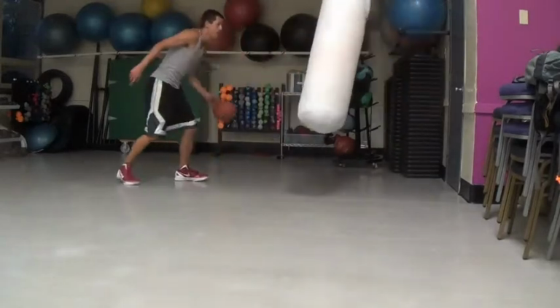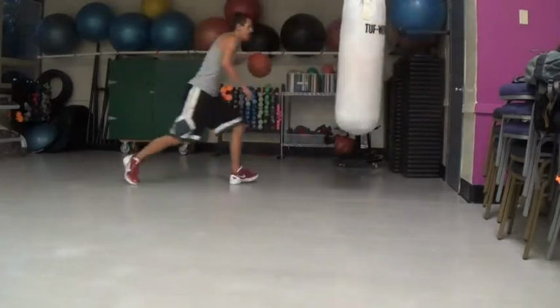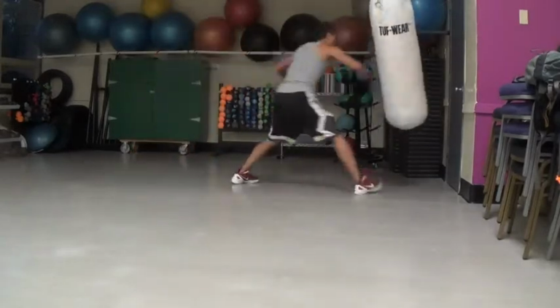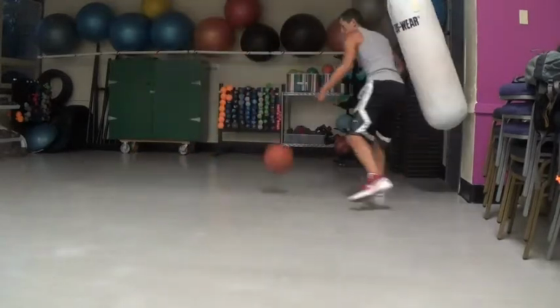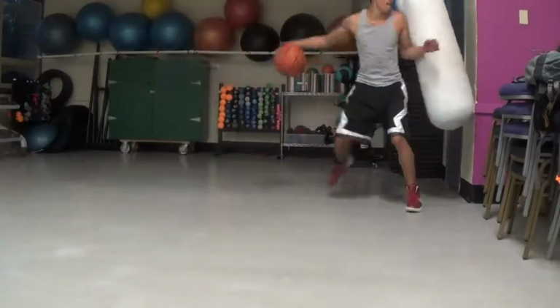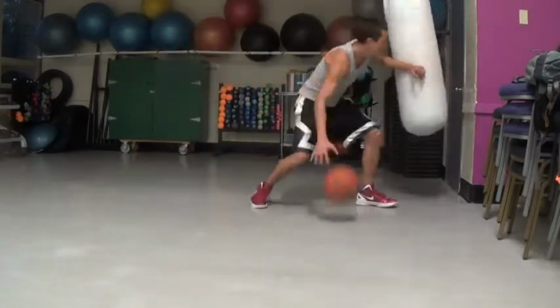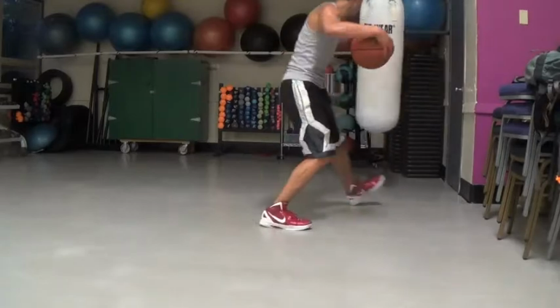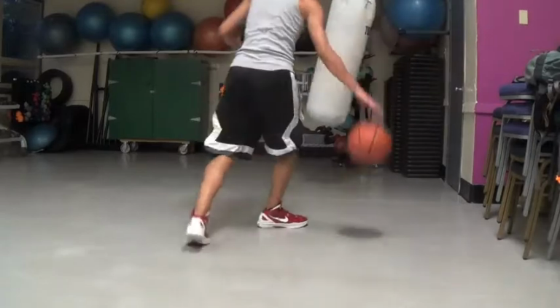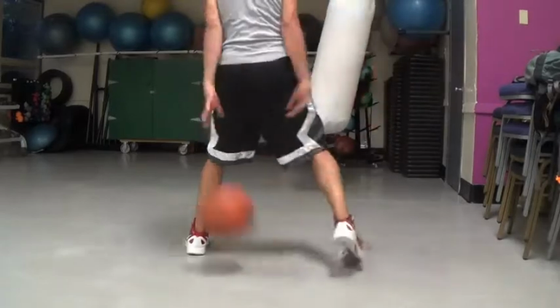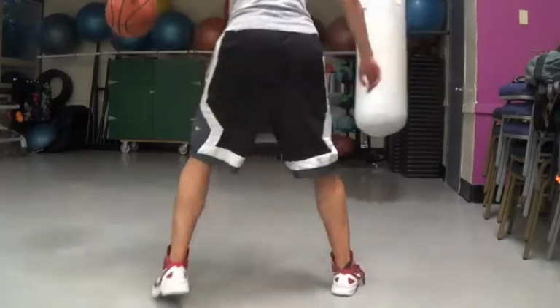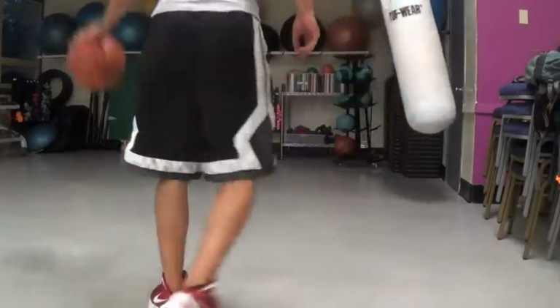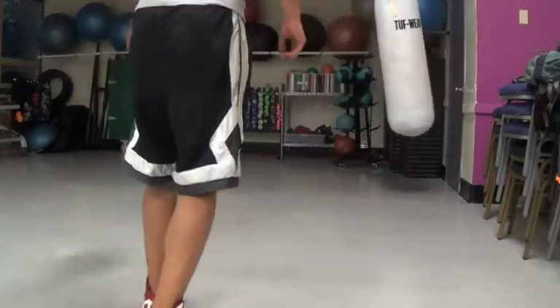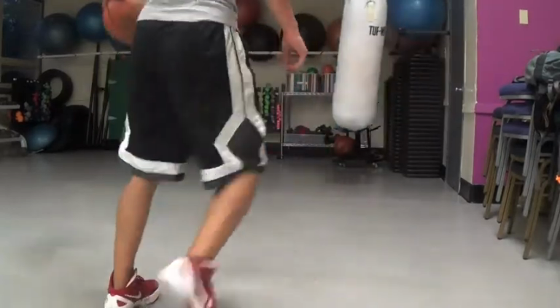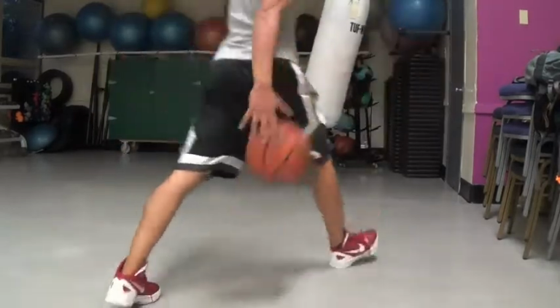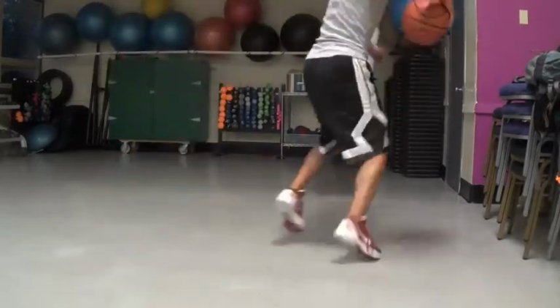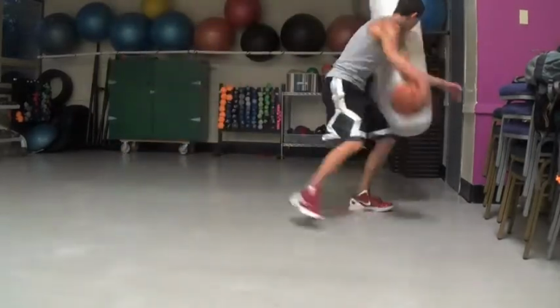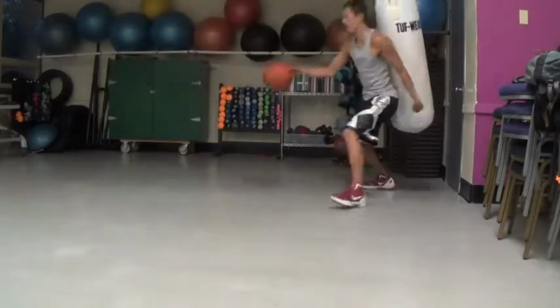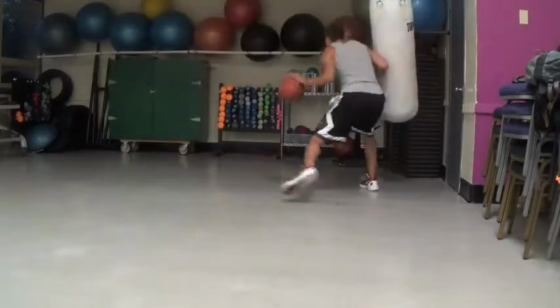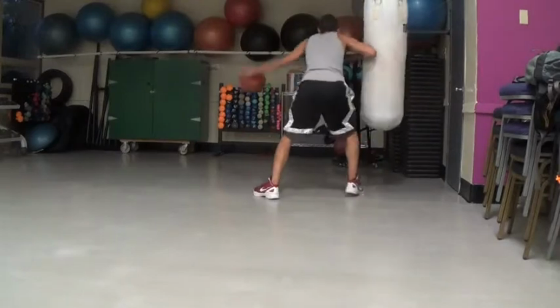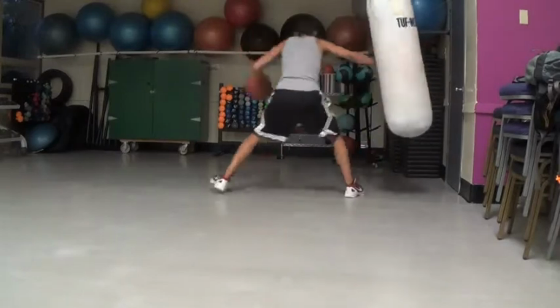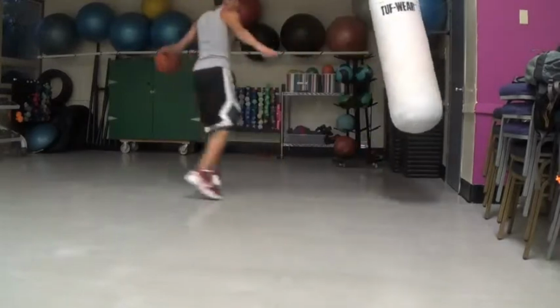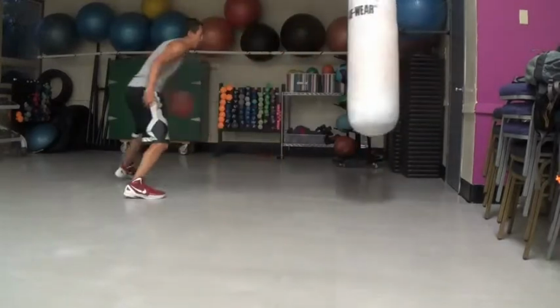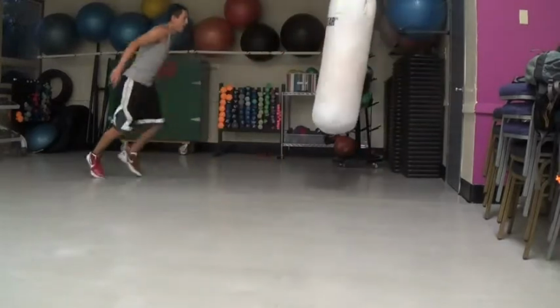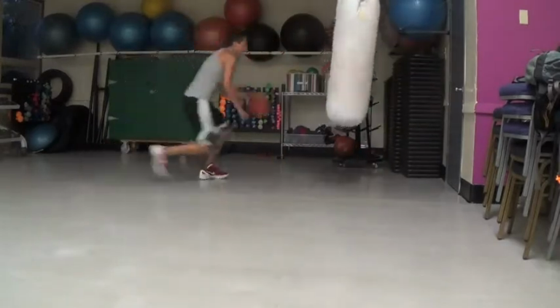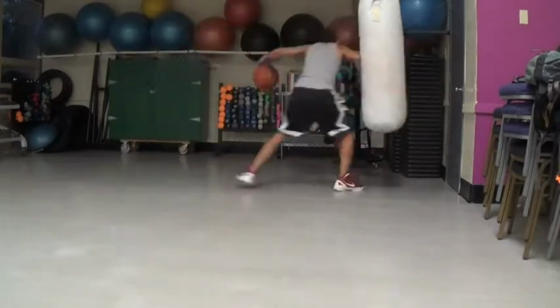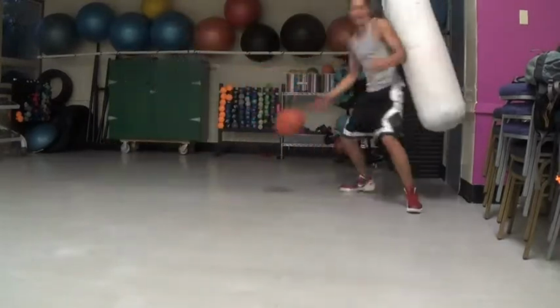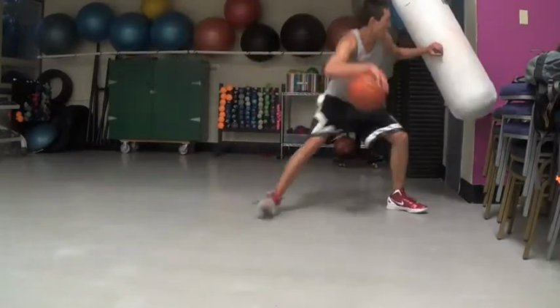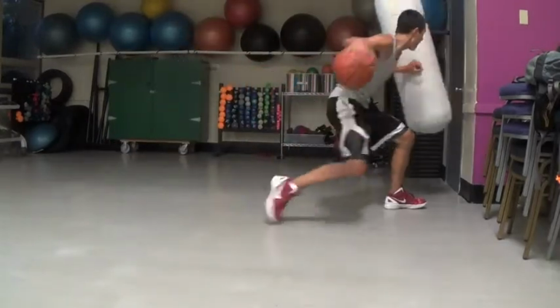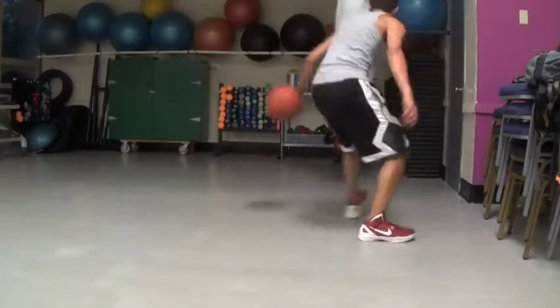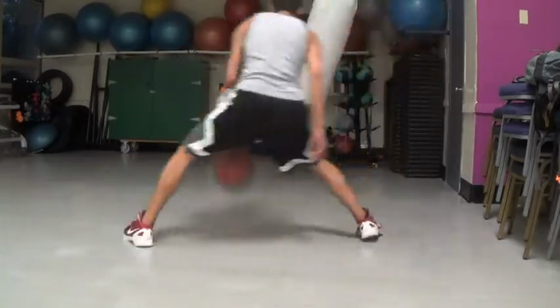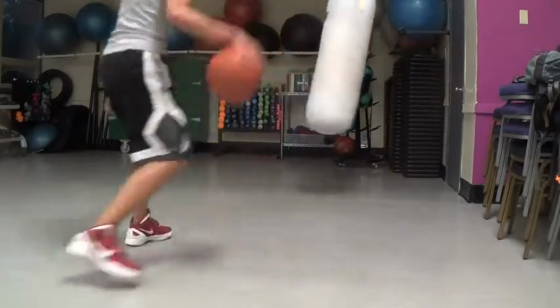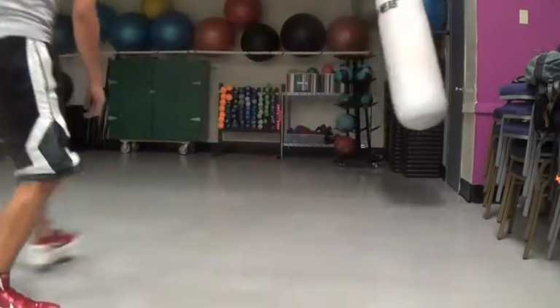This is a forearm arm bar — that's what you're using. Those are the situations where it isn't going to get called. Situations where it's going to get called is if there's a stationary defender and you run into them and use an arm bar, or if you ever throw an elbow.